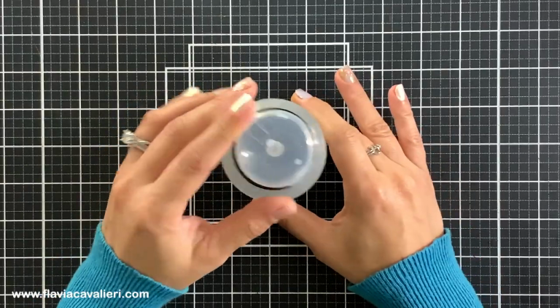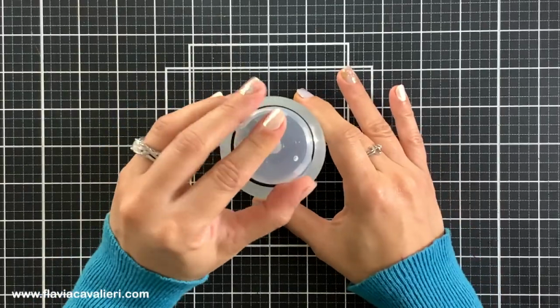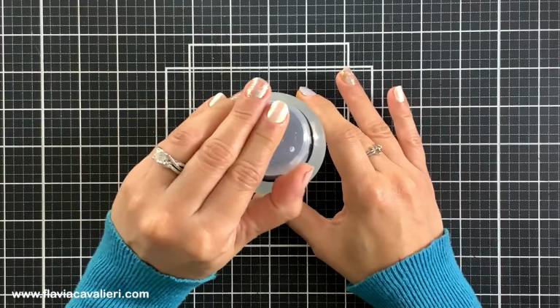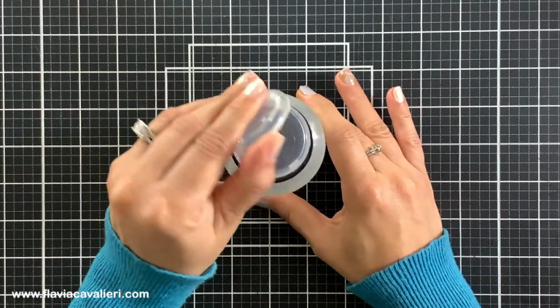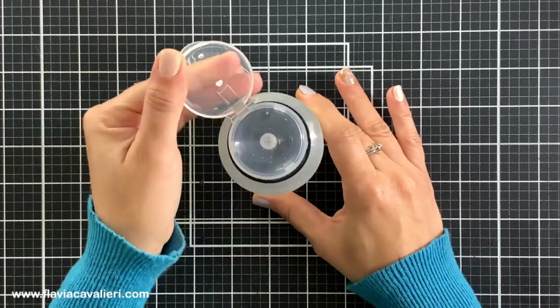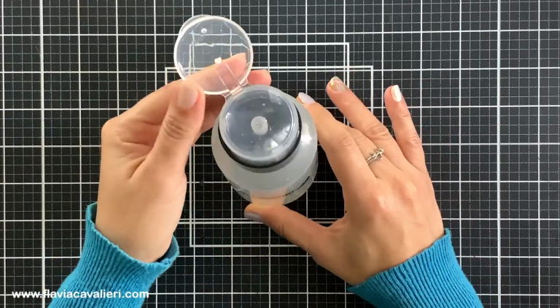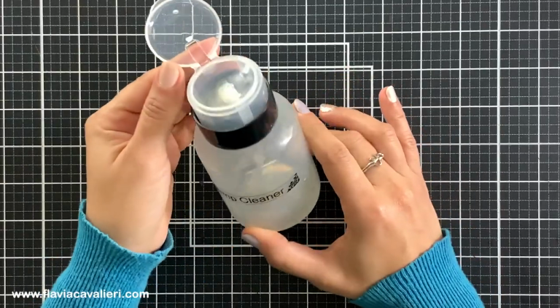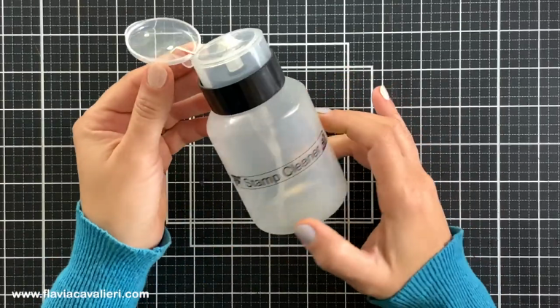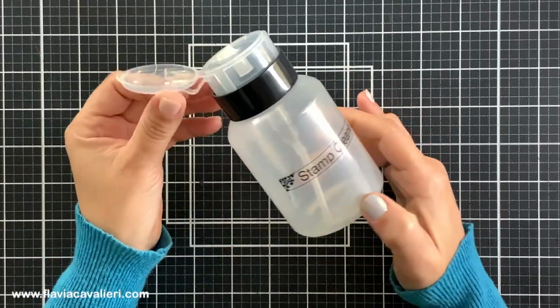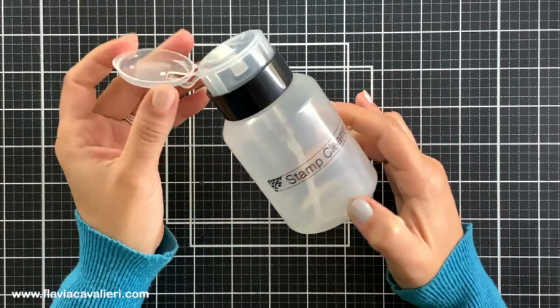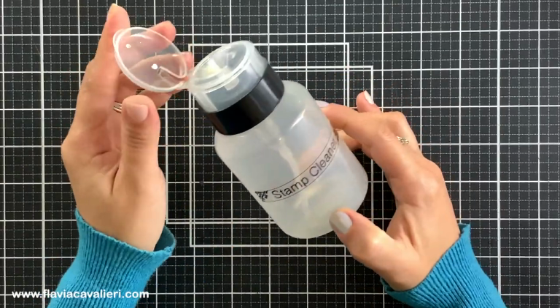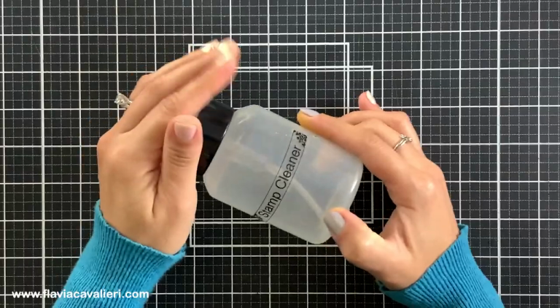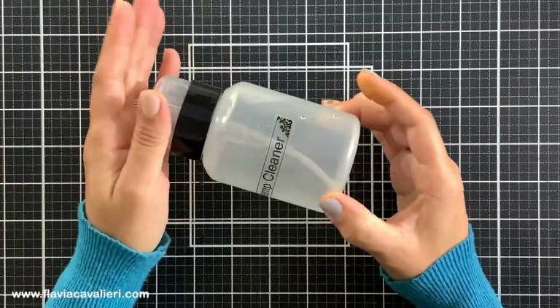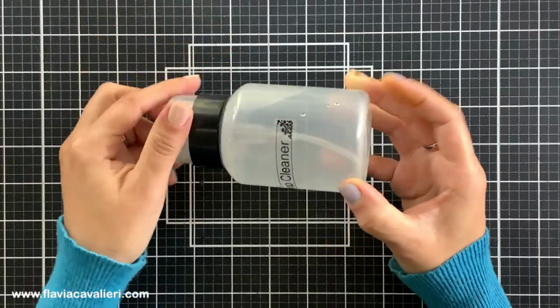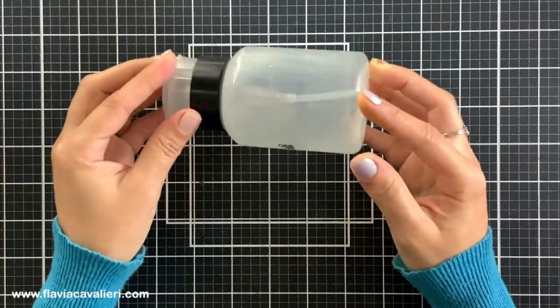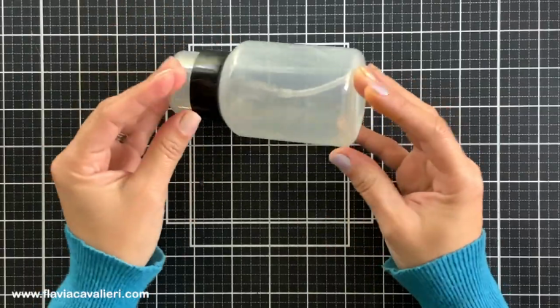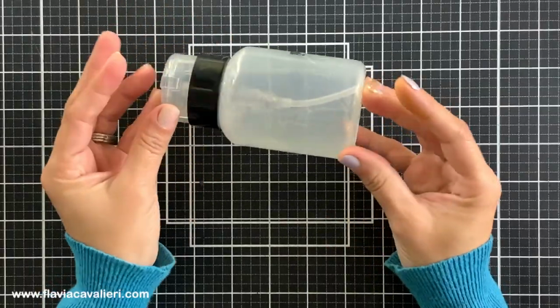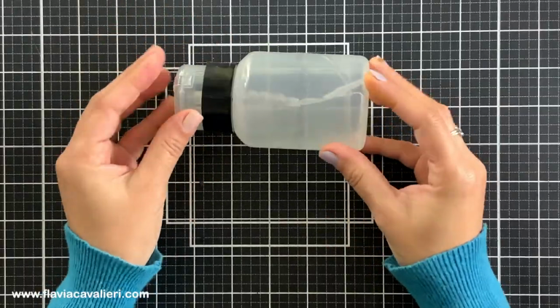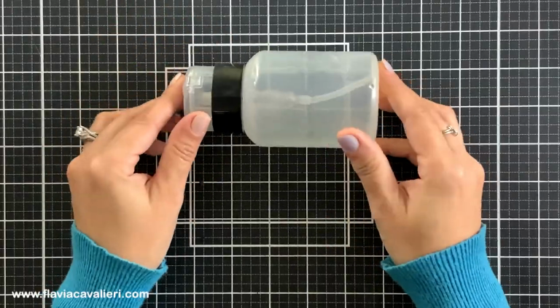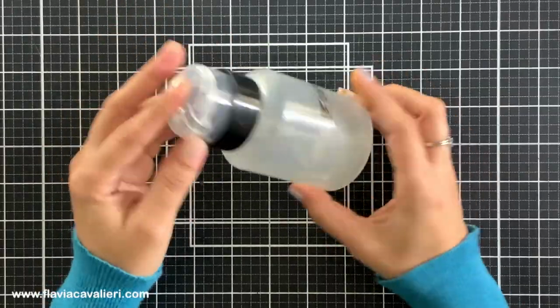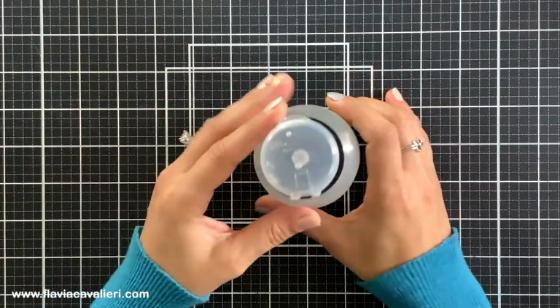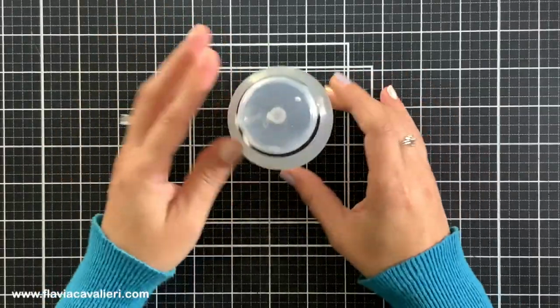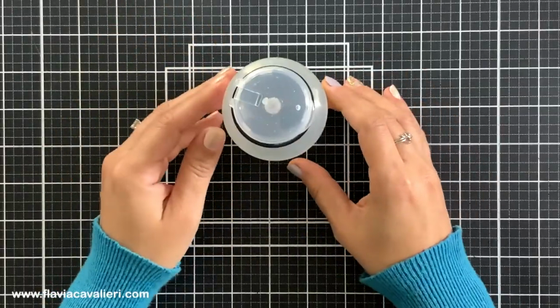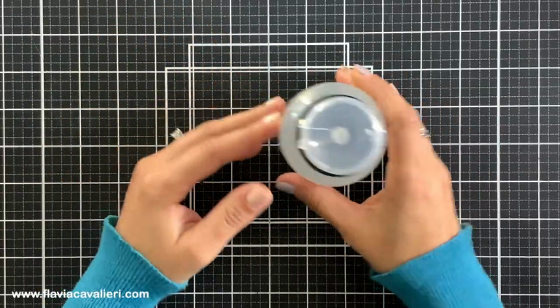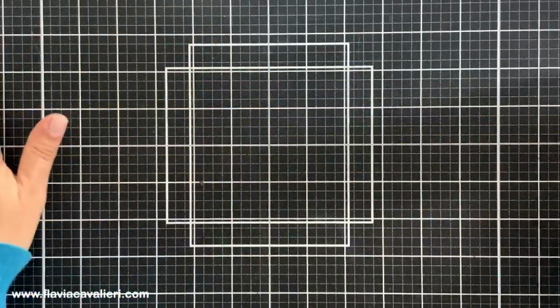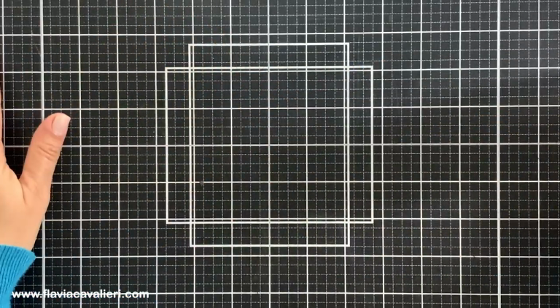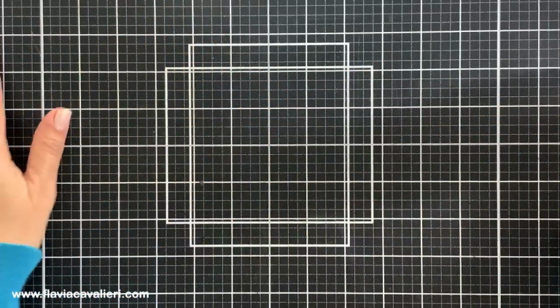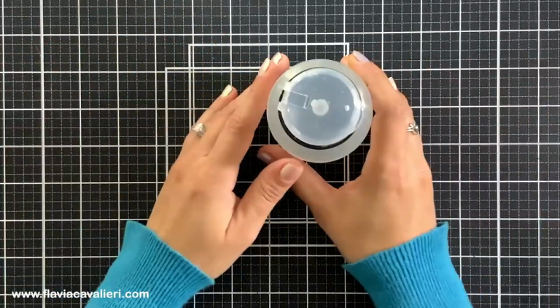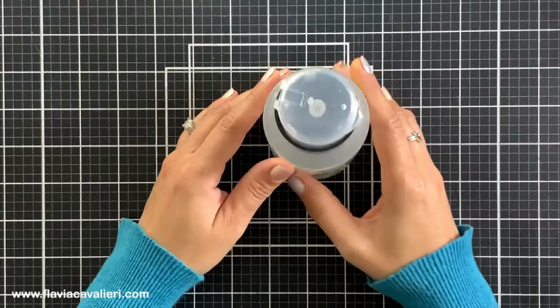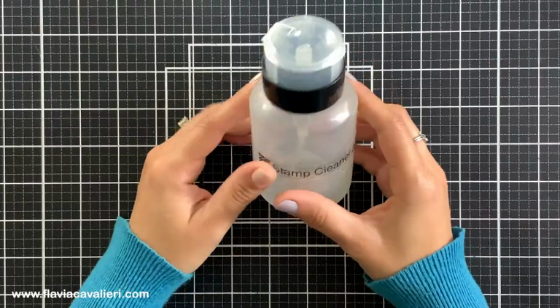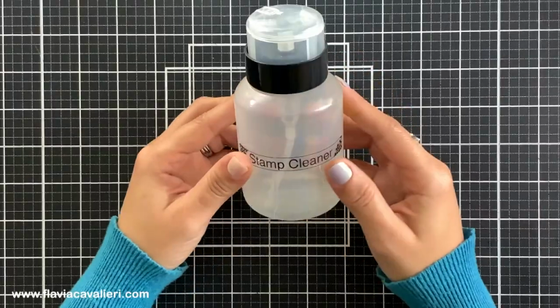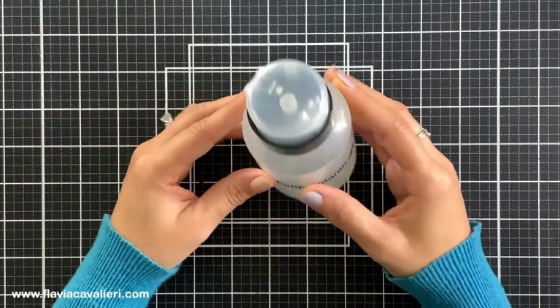To make it easier for me to use my stamp cleaner I like to transfer it to a pump dispenser like this one. I got it at Amazon and it is actually meant for storing acetone or nail polish remover.